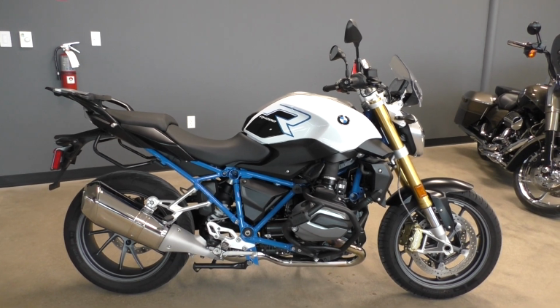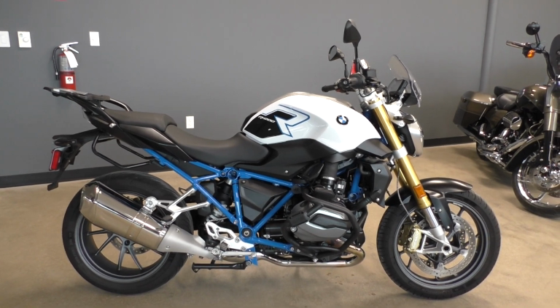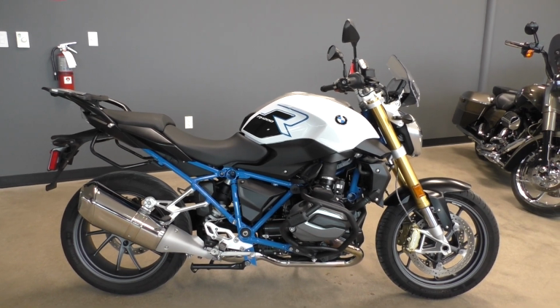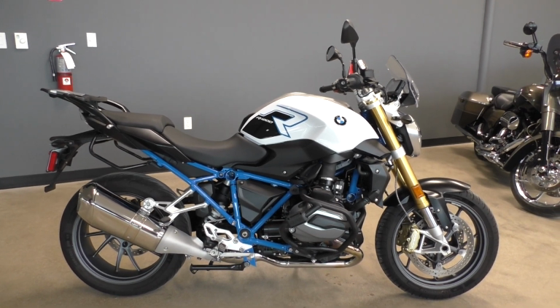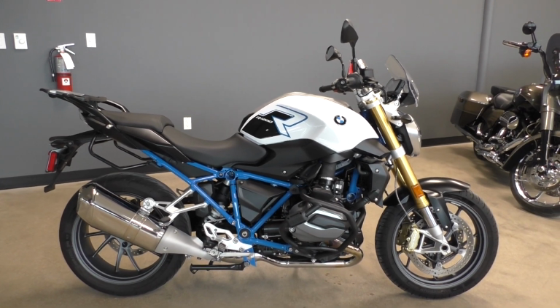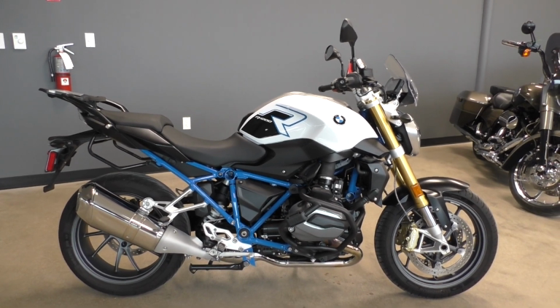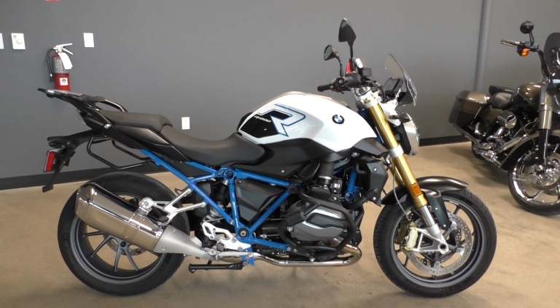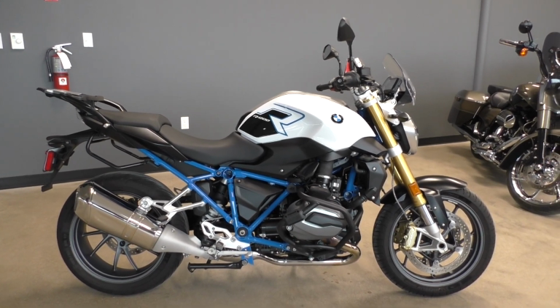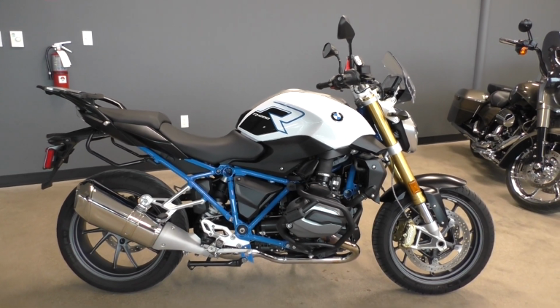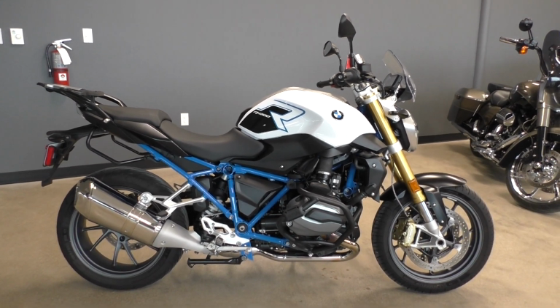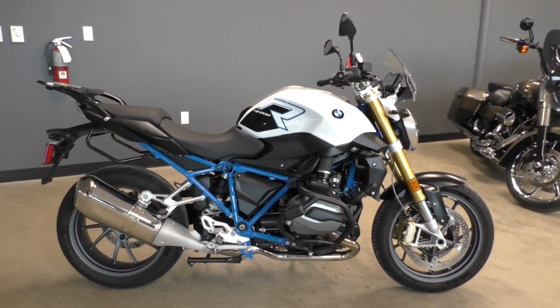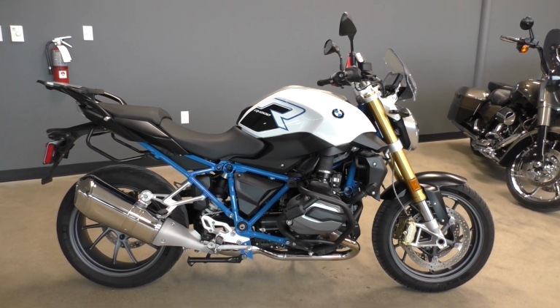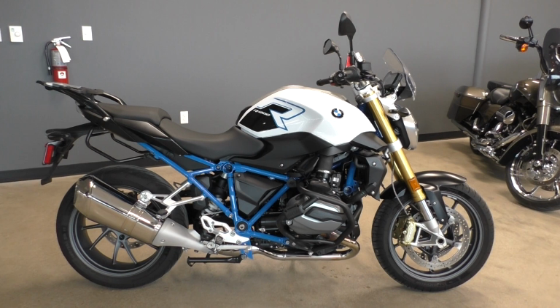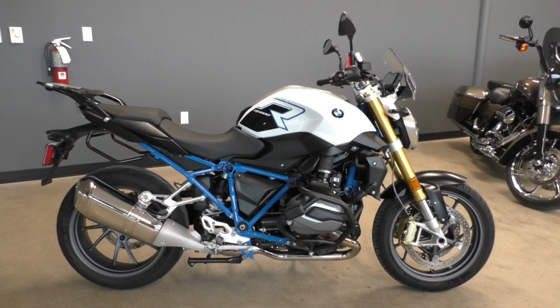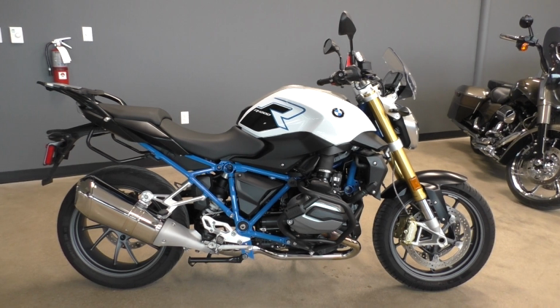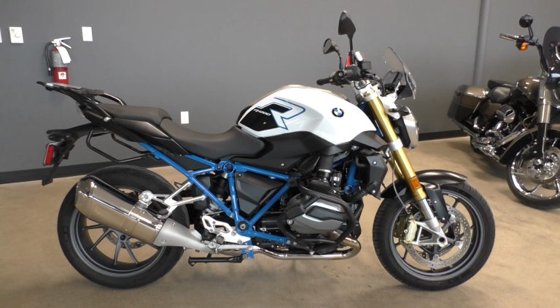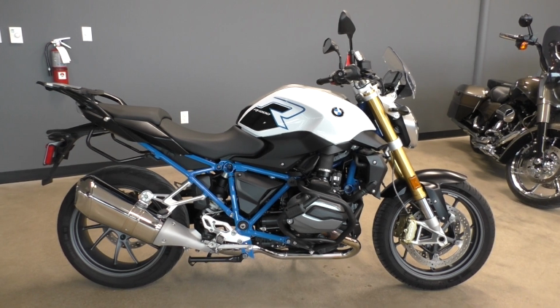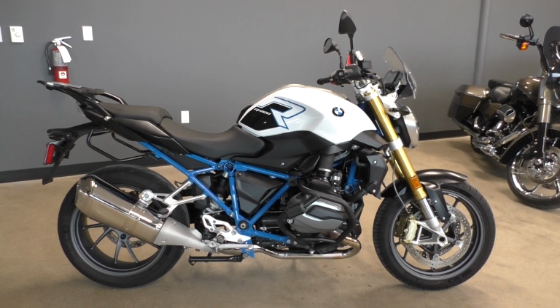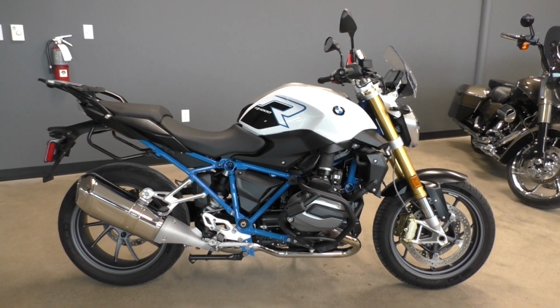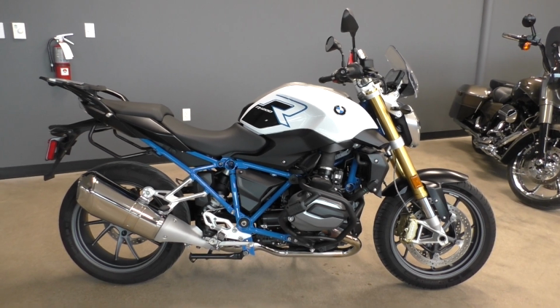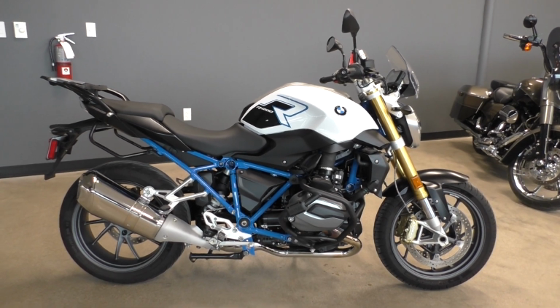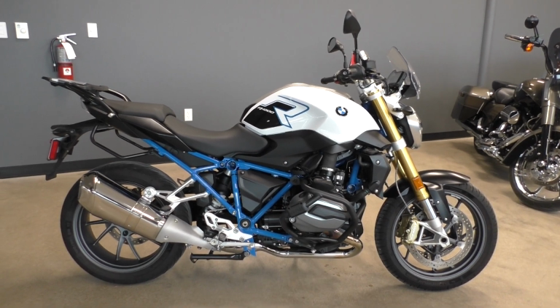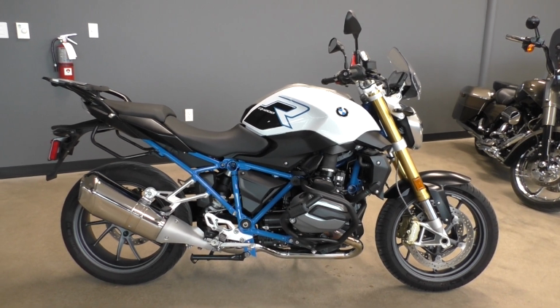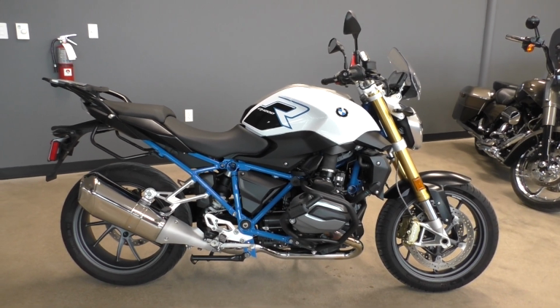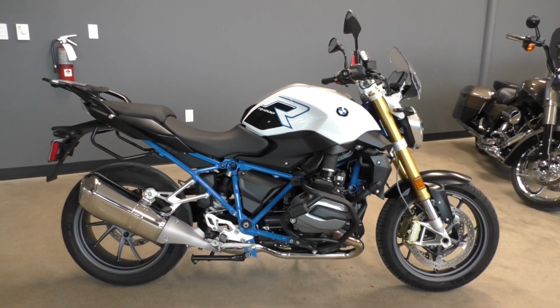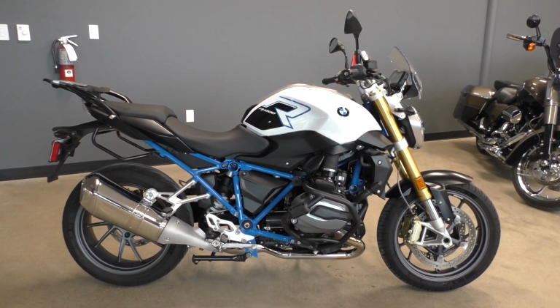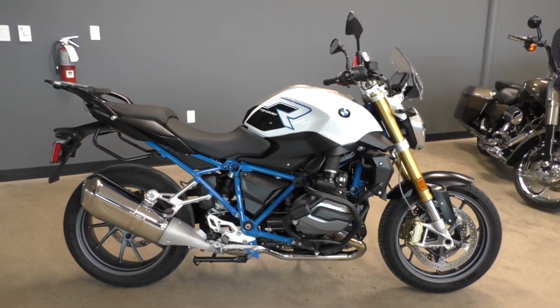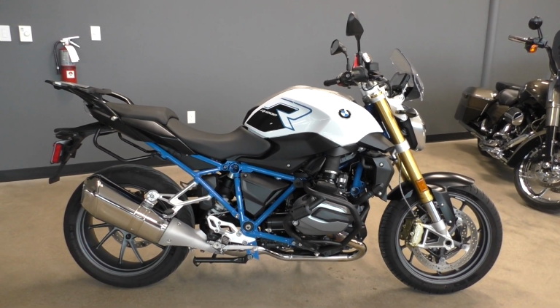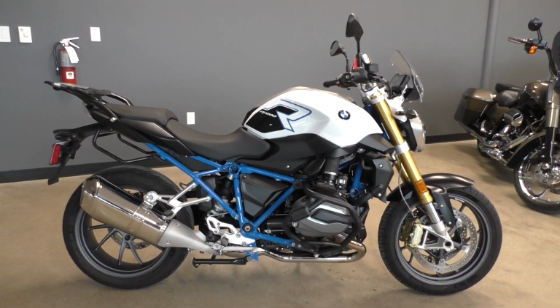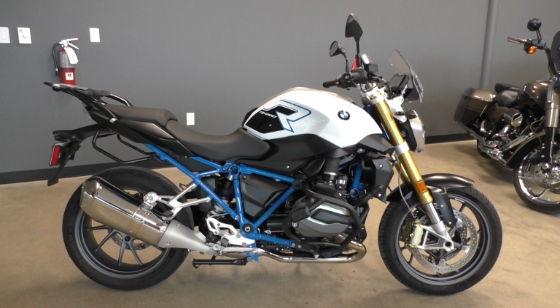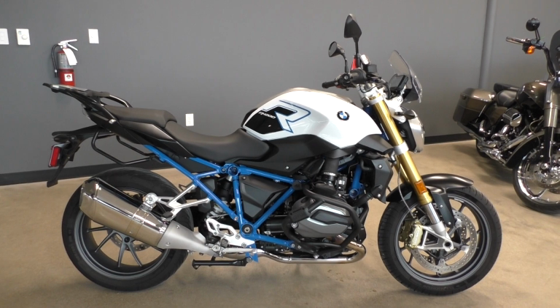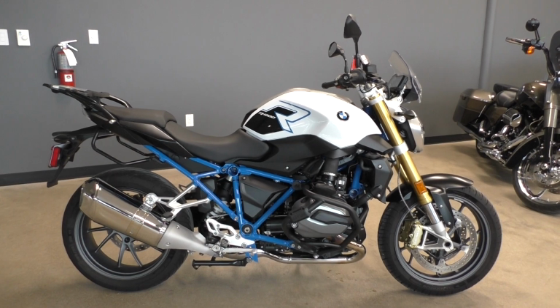Got a sweet 2017 BMW R1200R. This thing is so much fun to ride — awesome power, good suspension, good brakes, and it's got an upright seating position too.